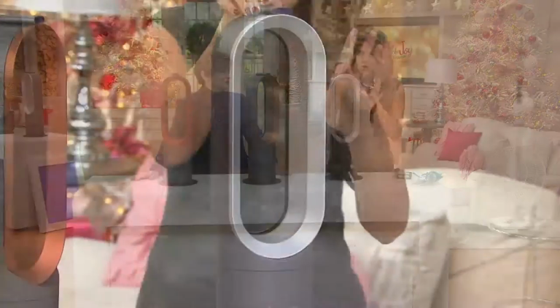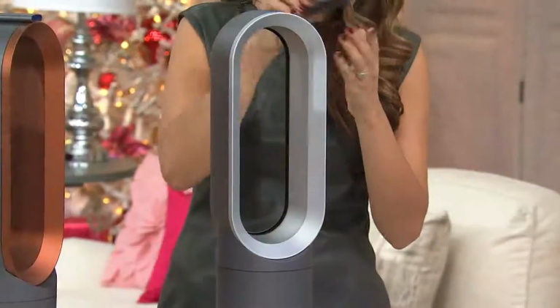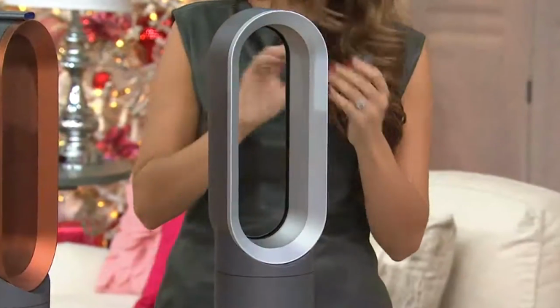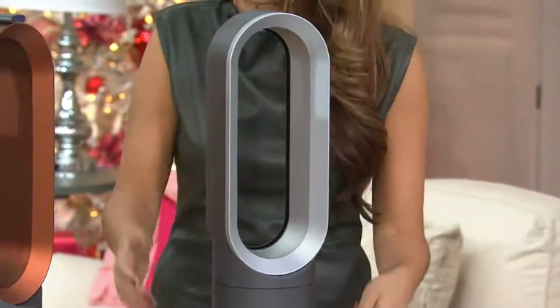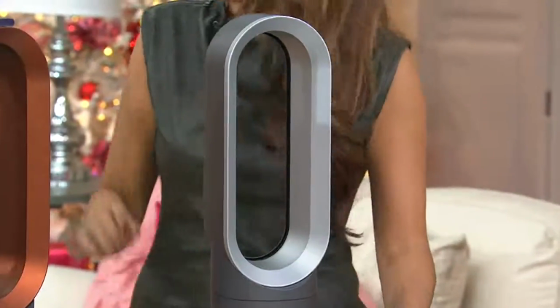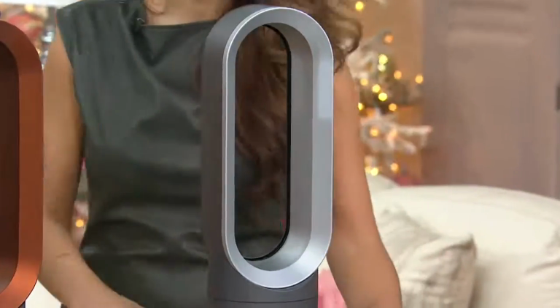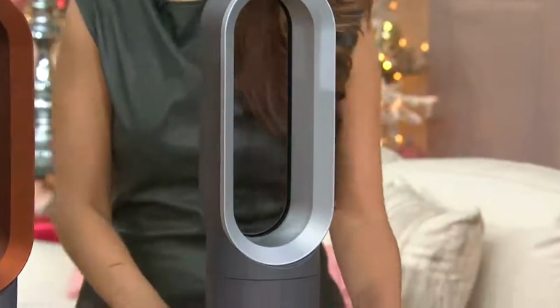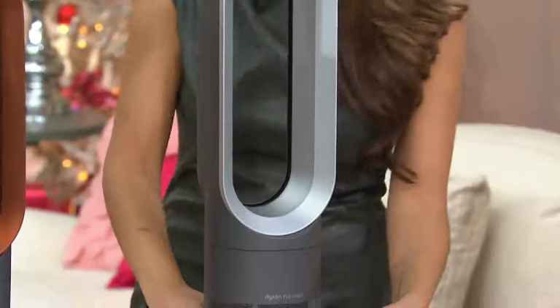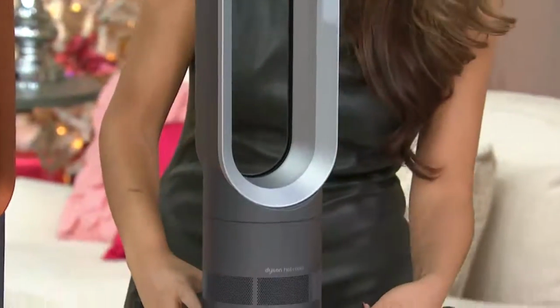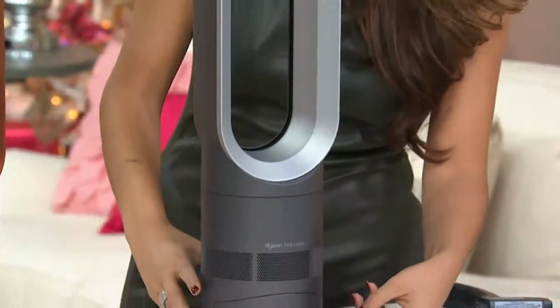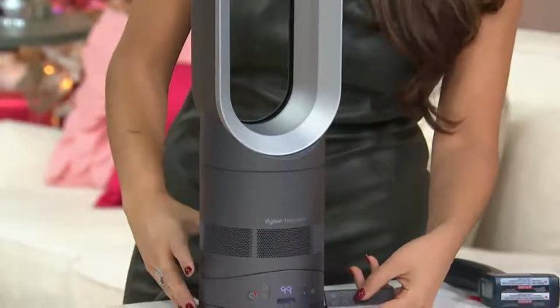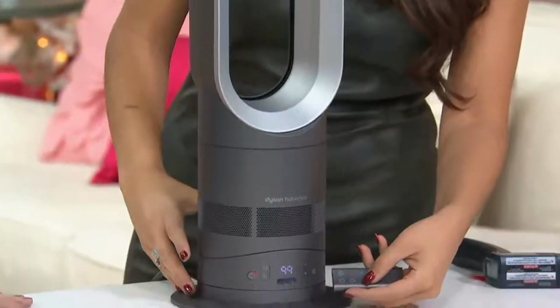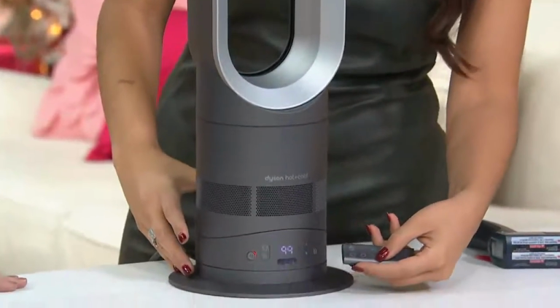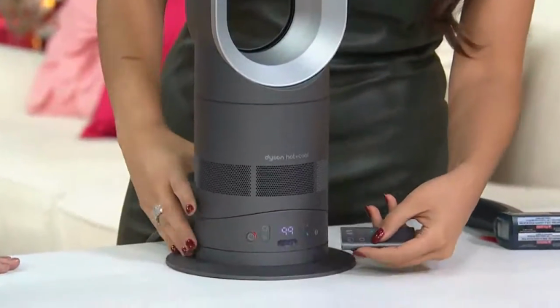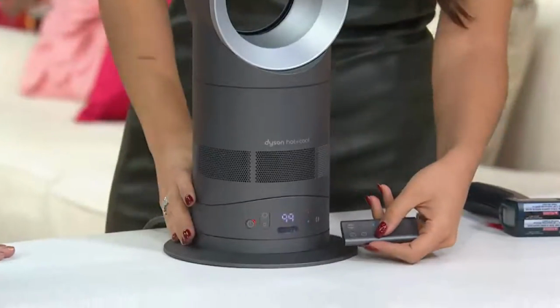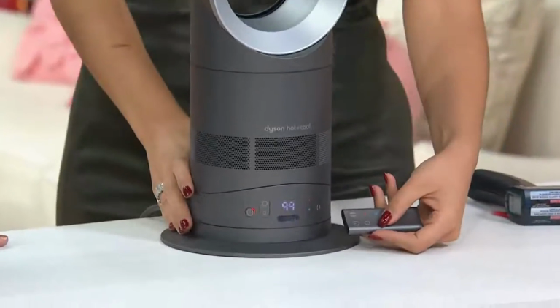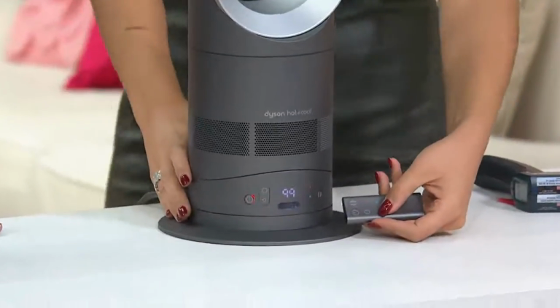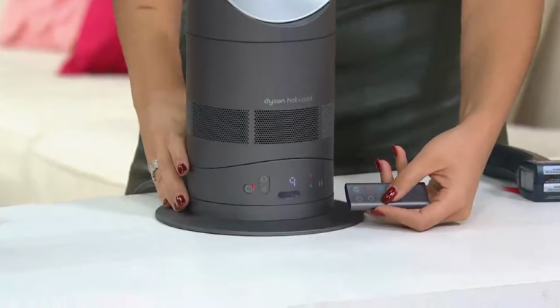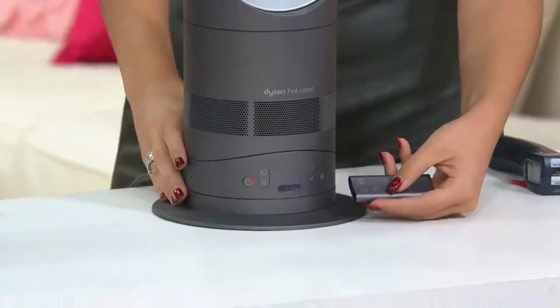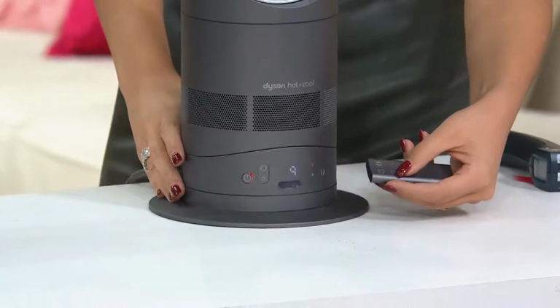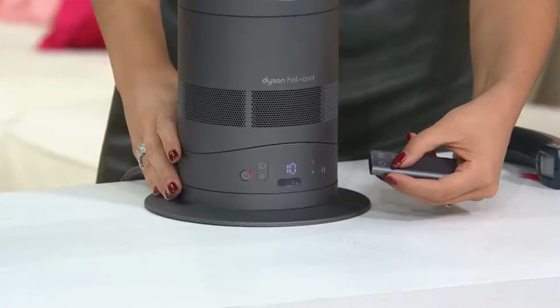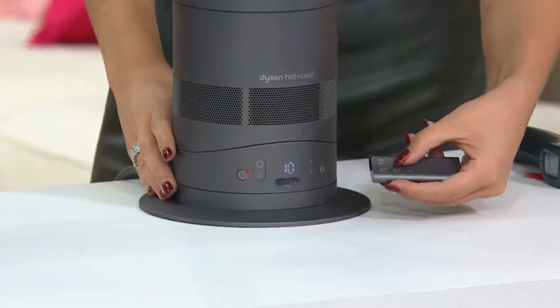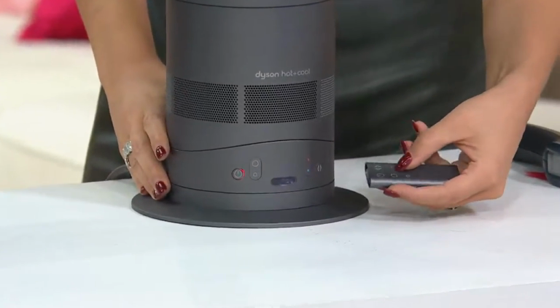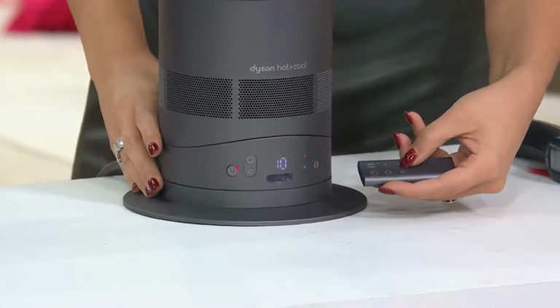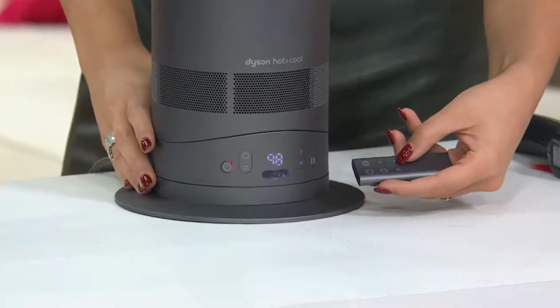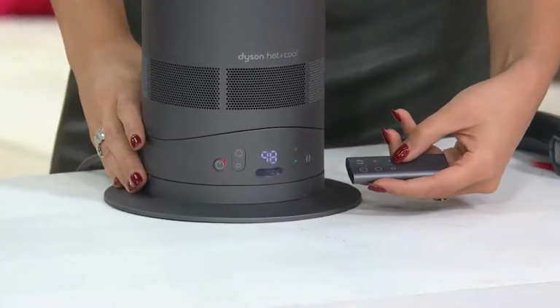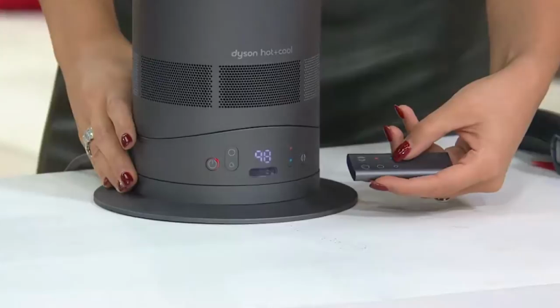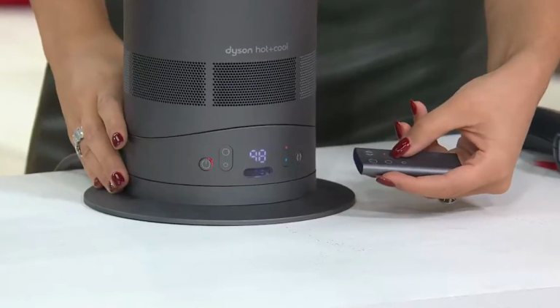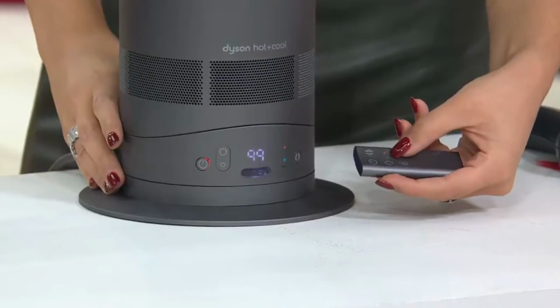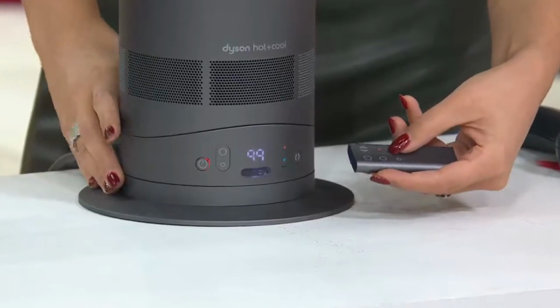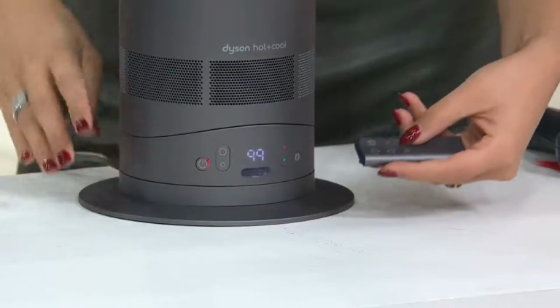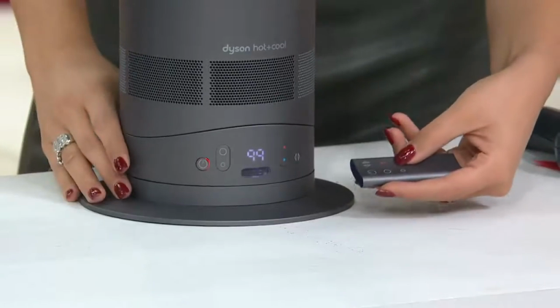Let me show you some features, because this is new for 2014. This is brand-new — this isn't last year's fan. Let's talk about some of these great onboard features. There's an internal digital thermostat, with a range all the way from 99 down to 32.